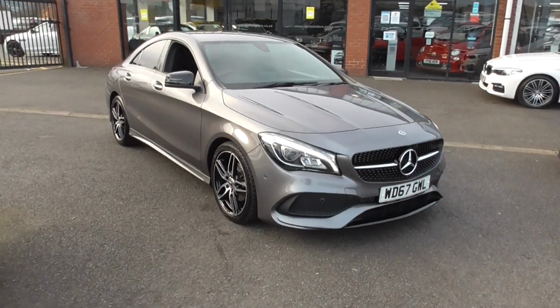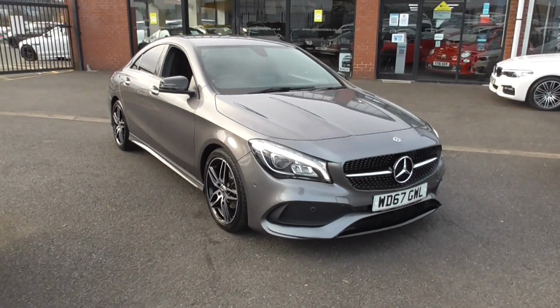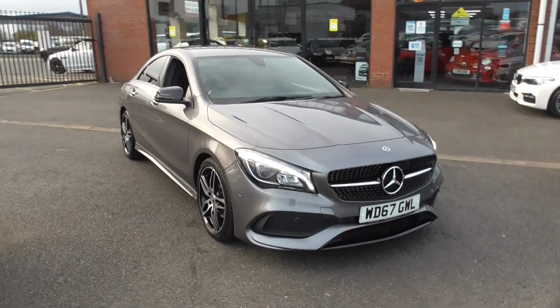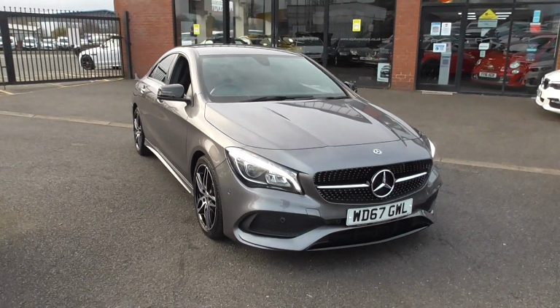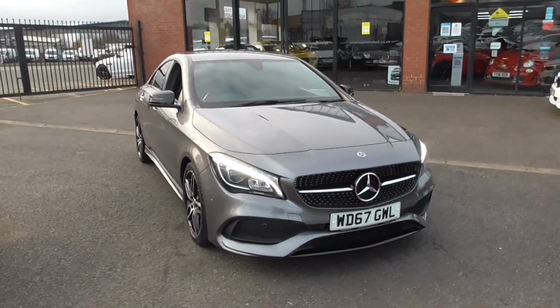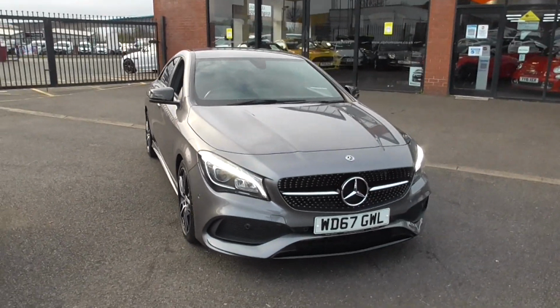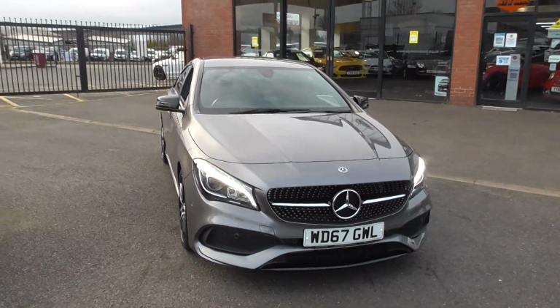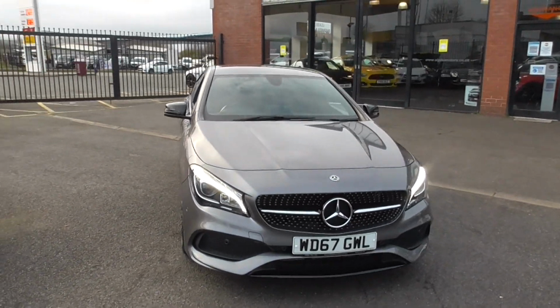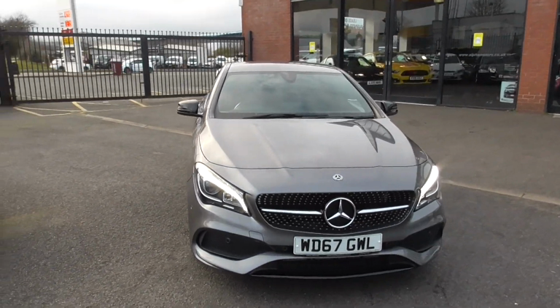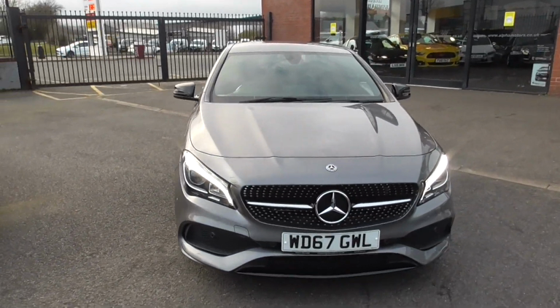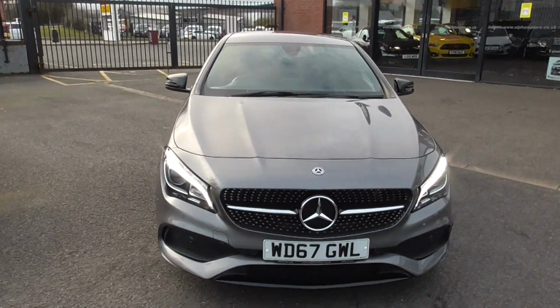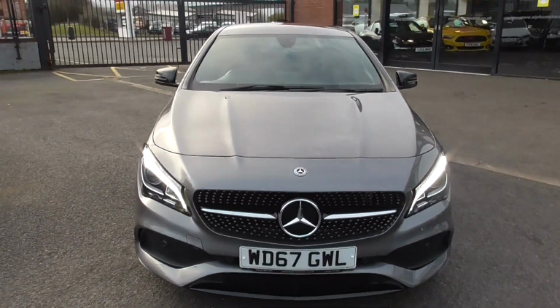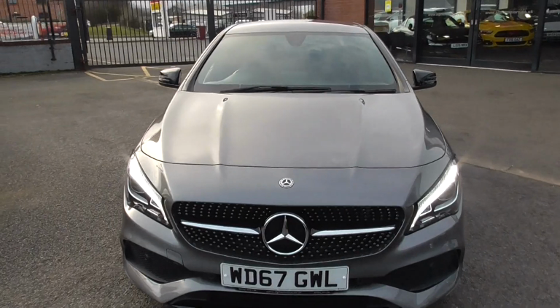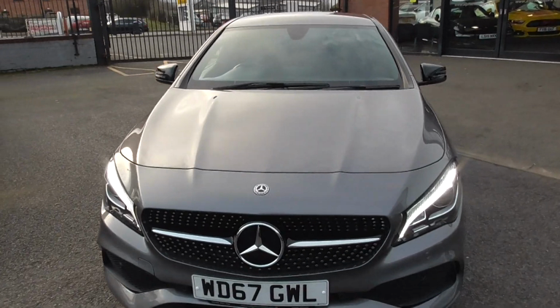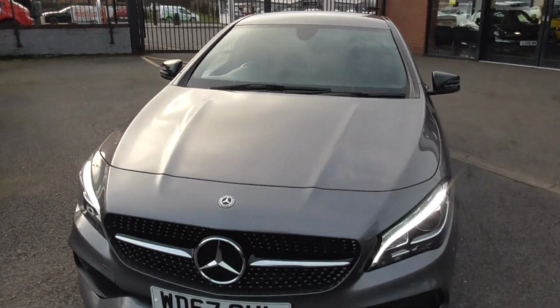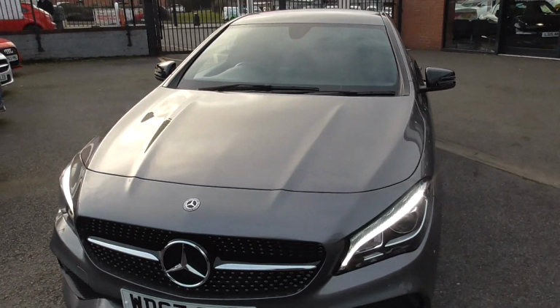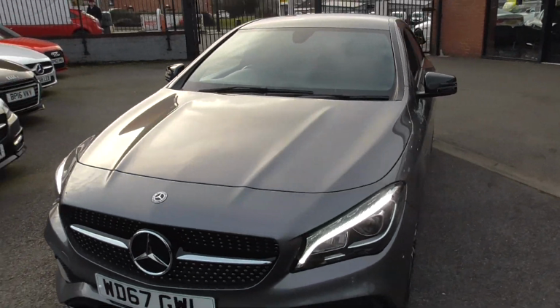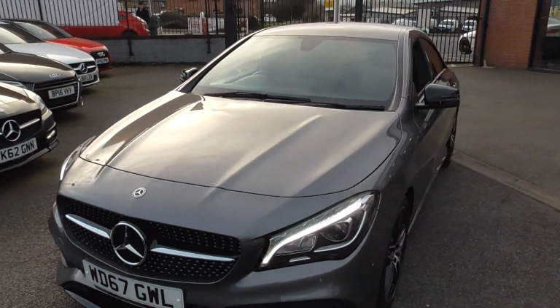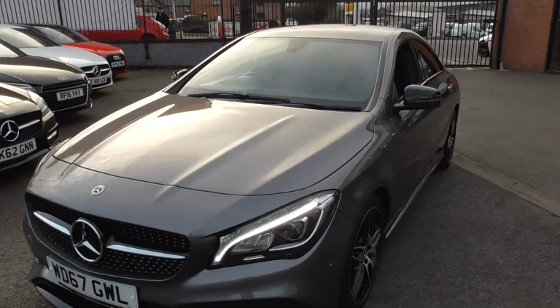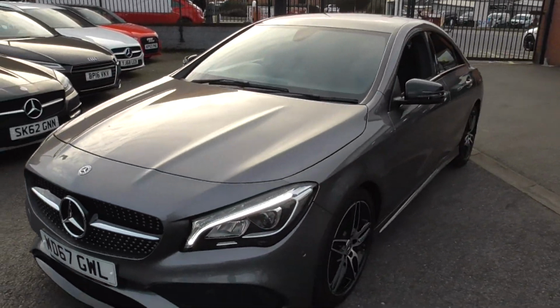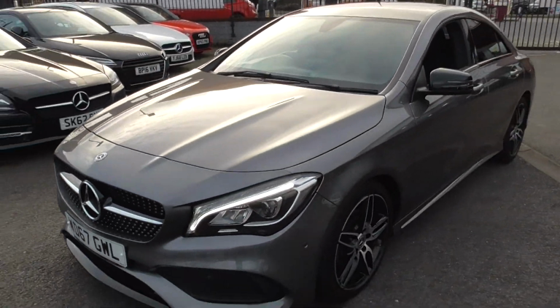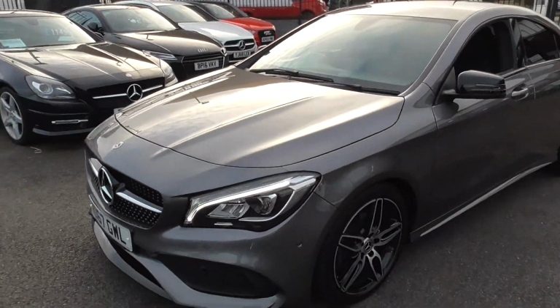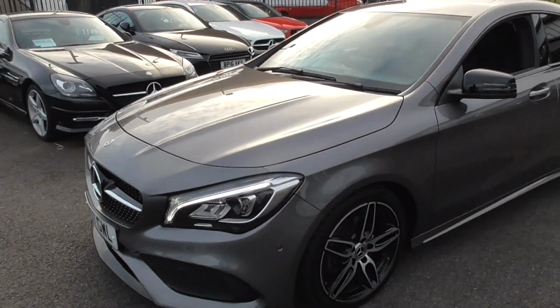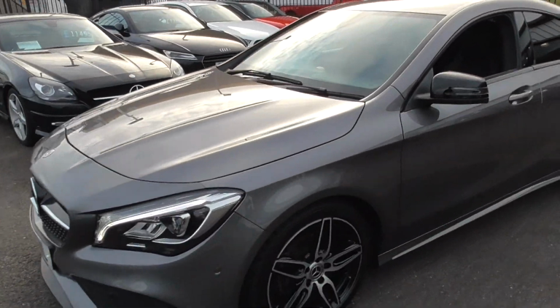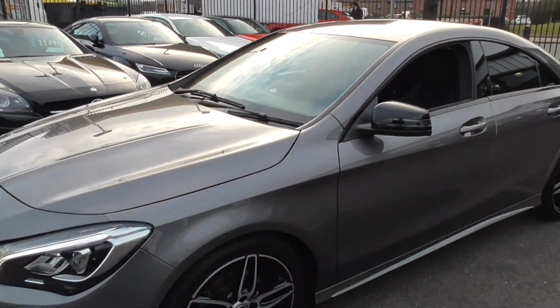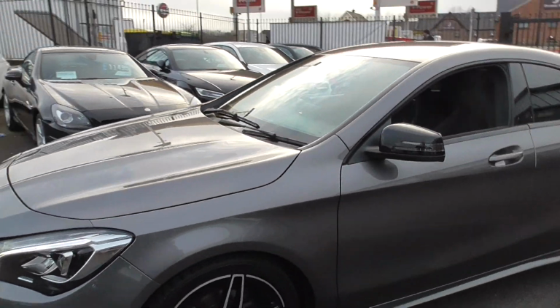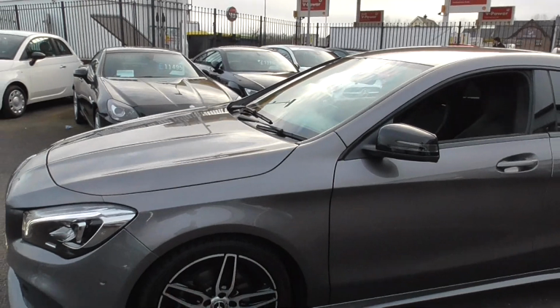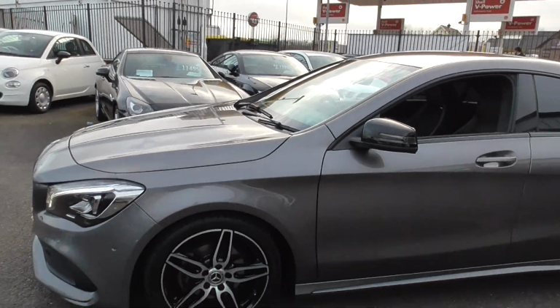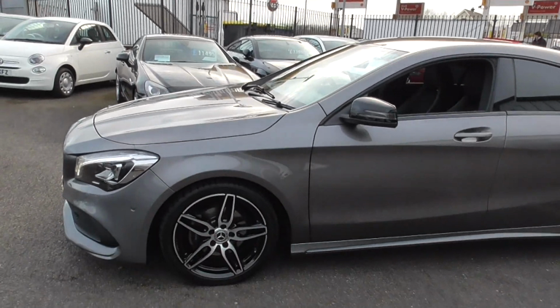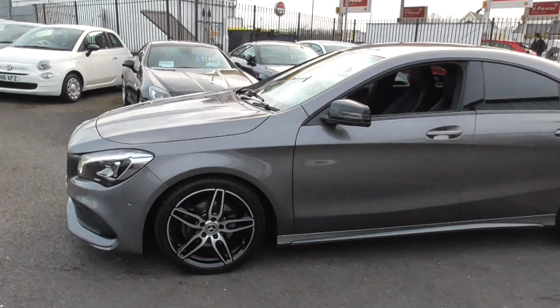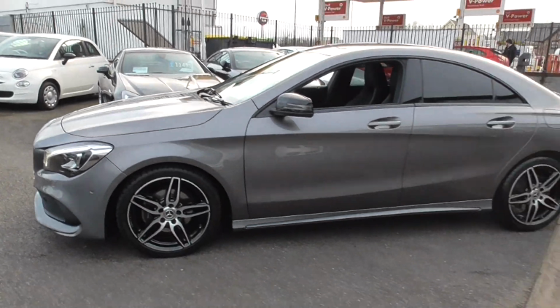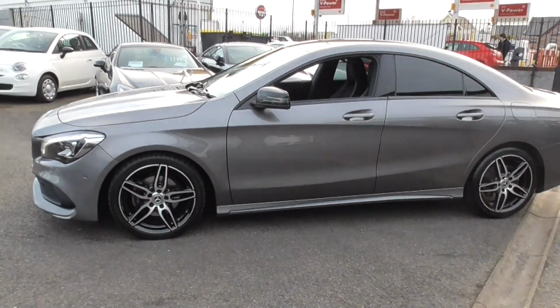Hello, welcome to Alfa Motors here in Wigan. My name's Dom and today I'm excited to show you around this lovely 2017 67 Reg Mercedes CLA A180.